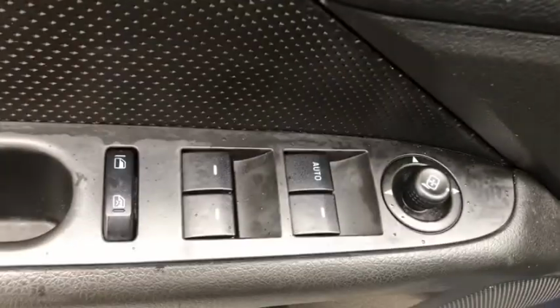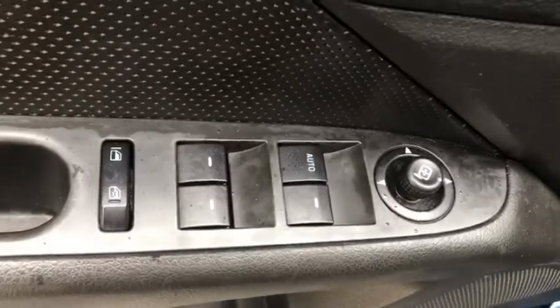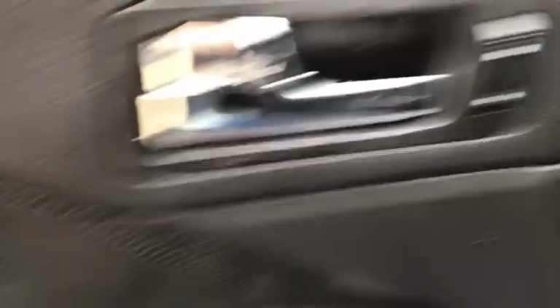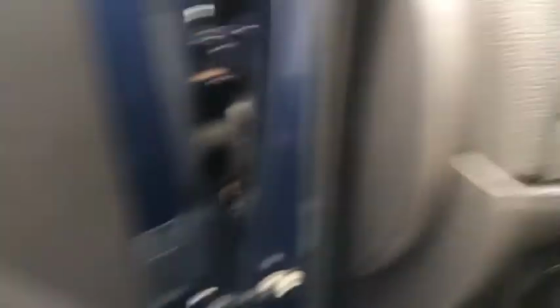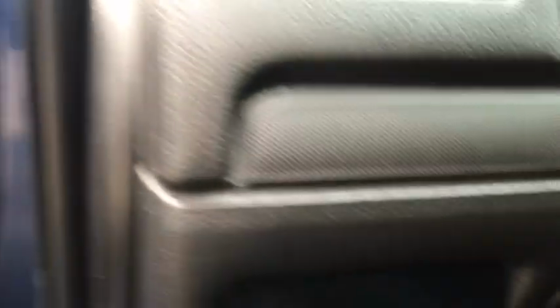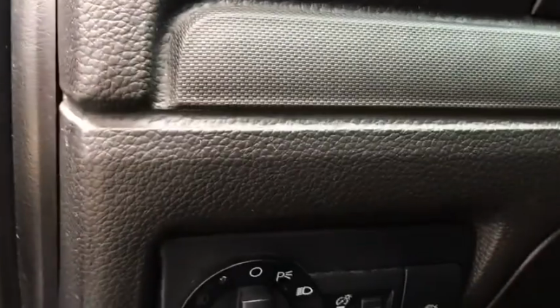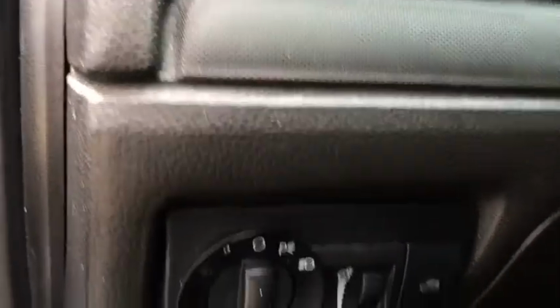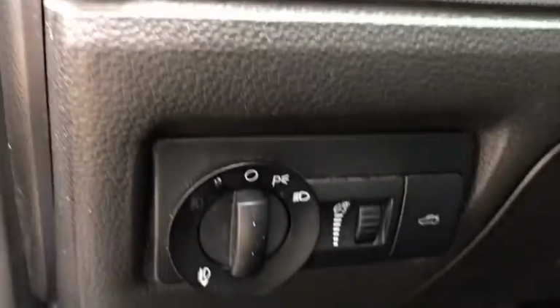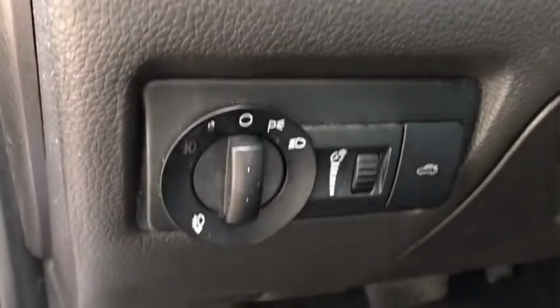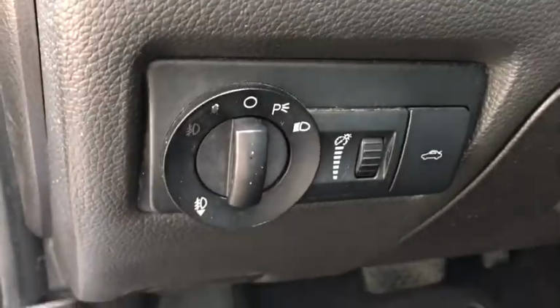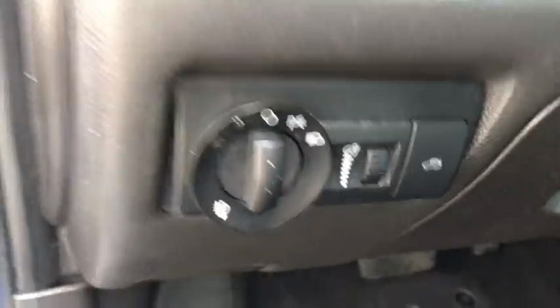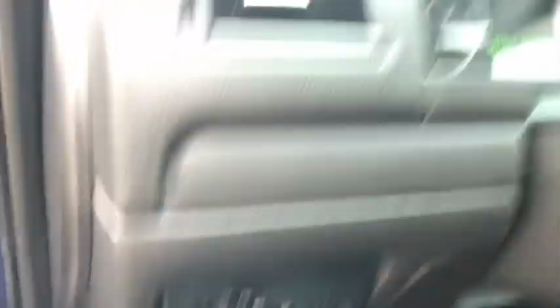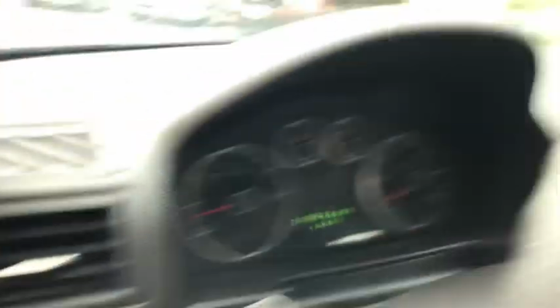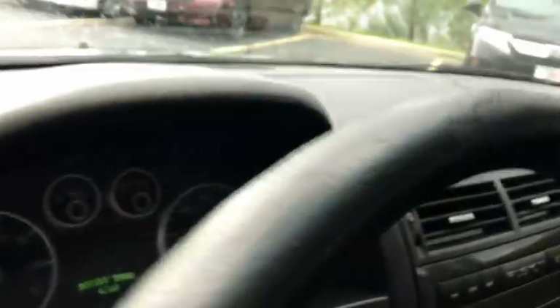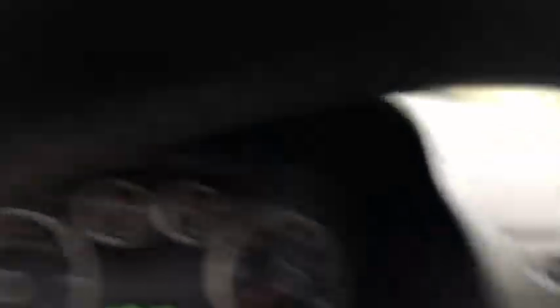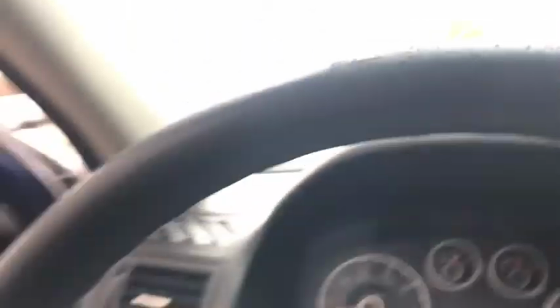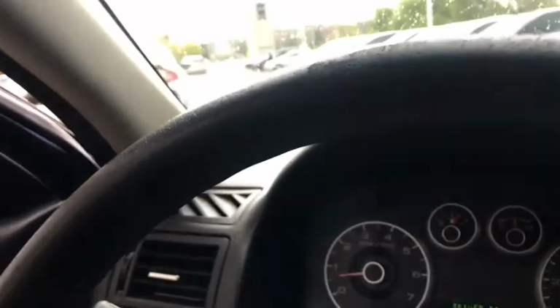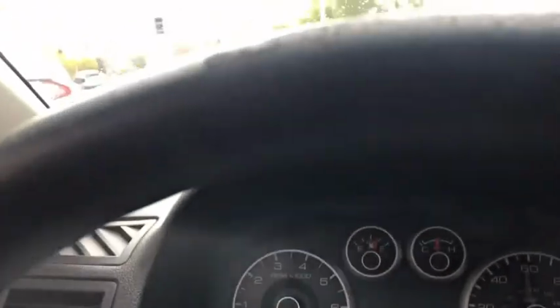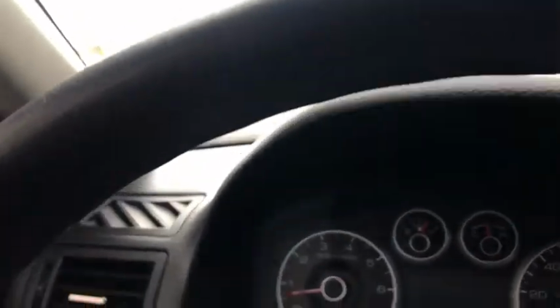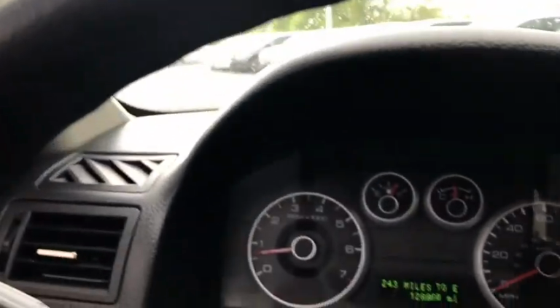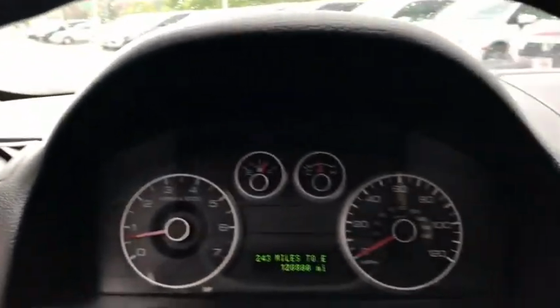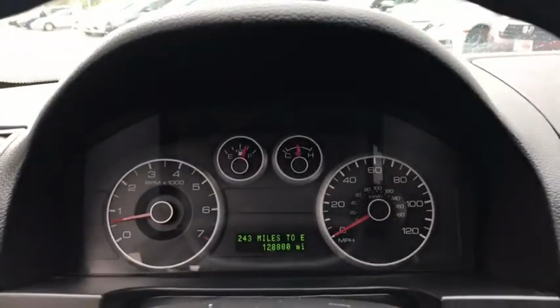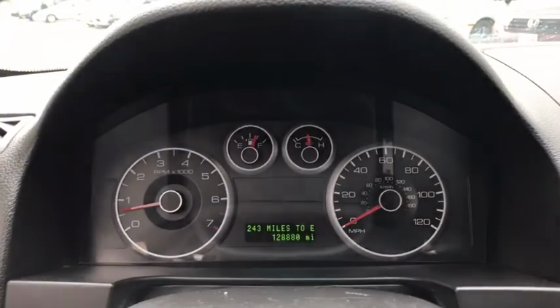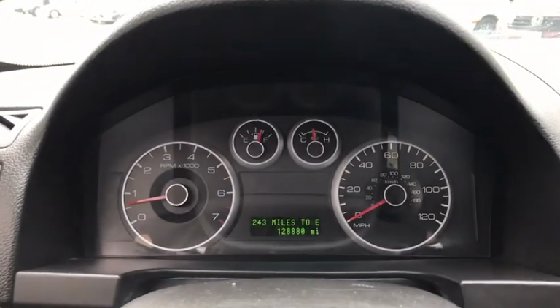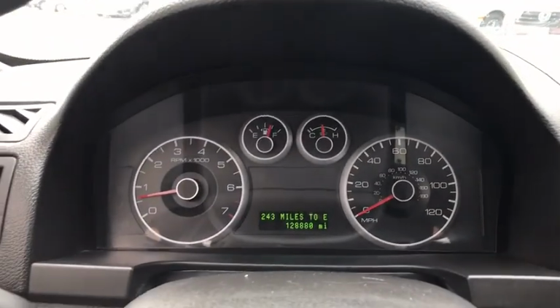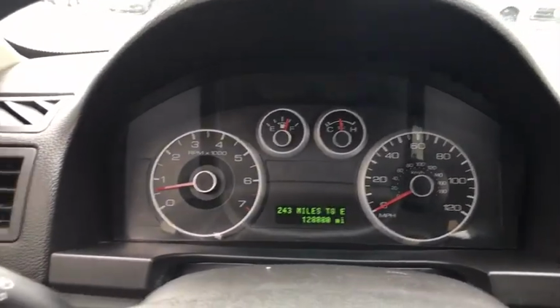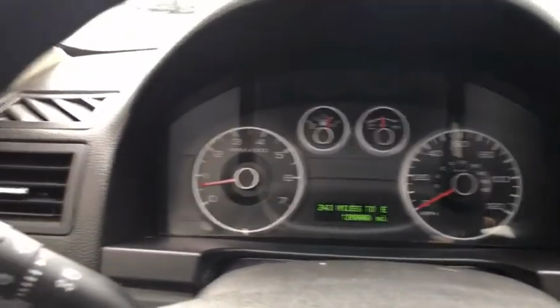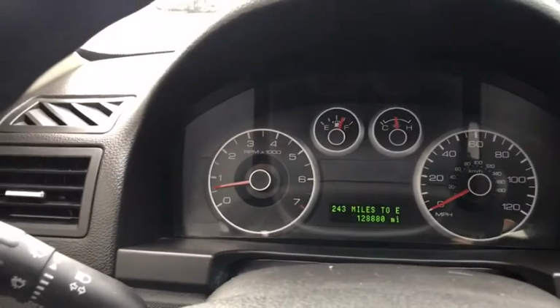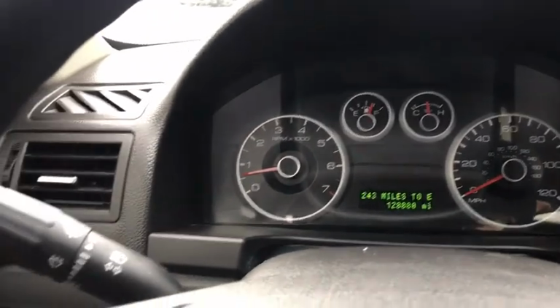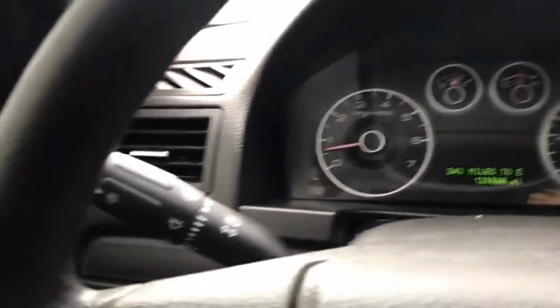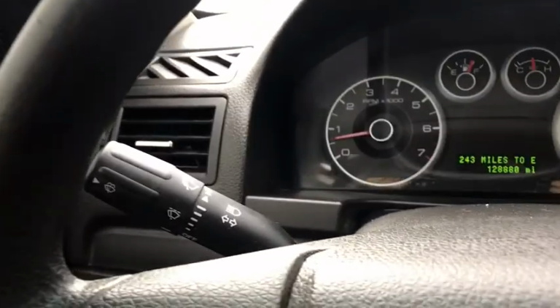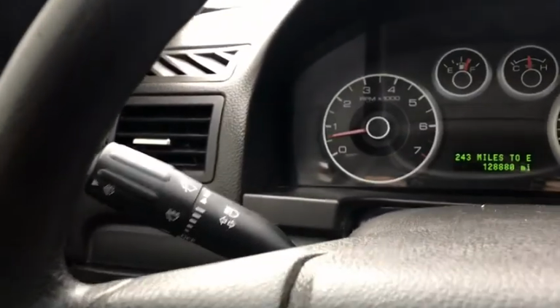Keyless entry, leather-wrapped steering wheel, four-wheel disc brakes, AM-FM stereo with CD player, six-speed automatic transmission, anti-theft security system, front-wheel drive, rear window defroster.